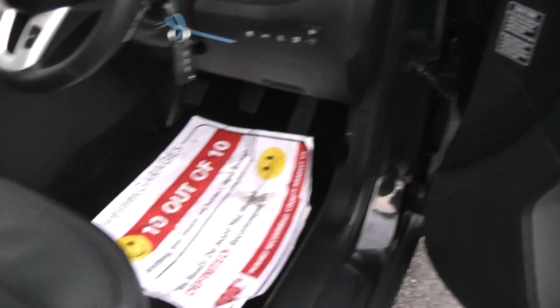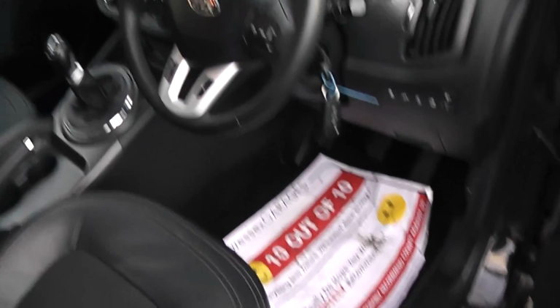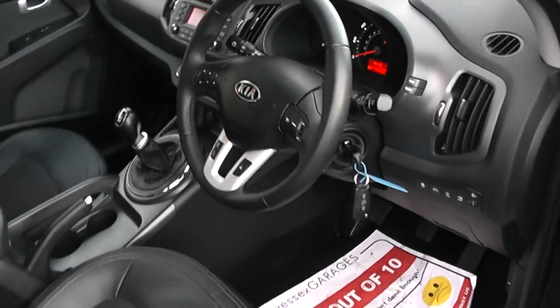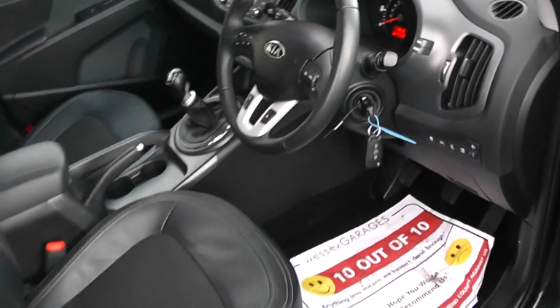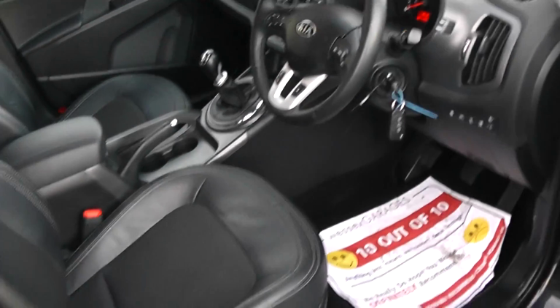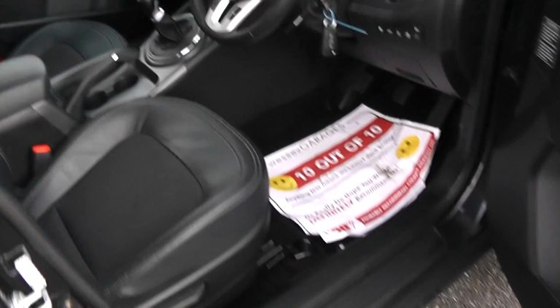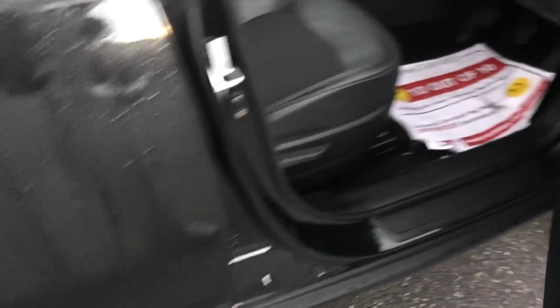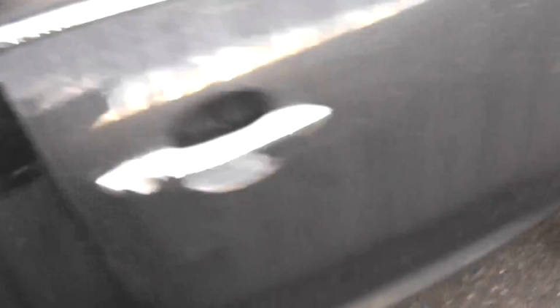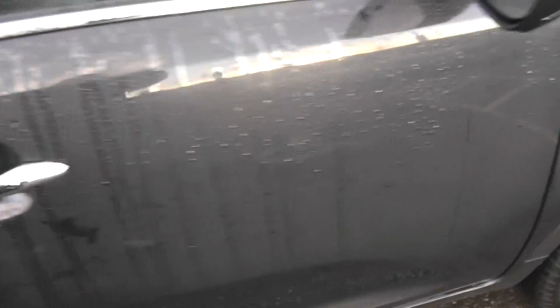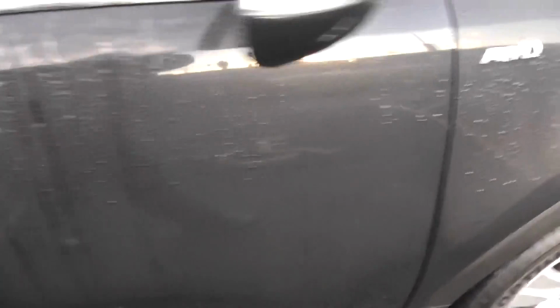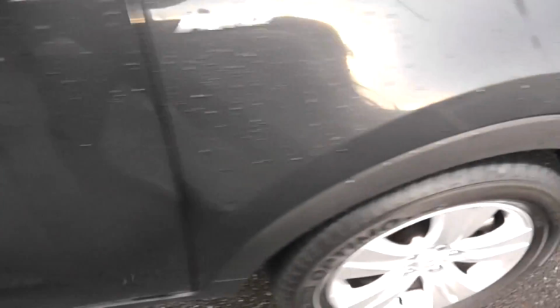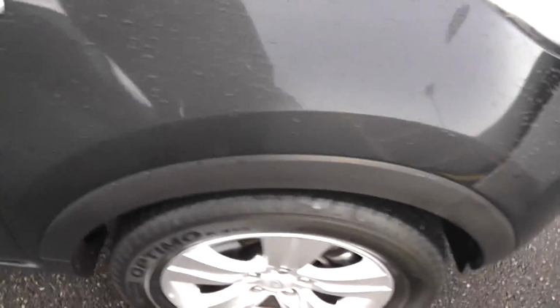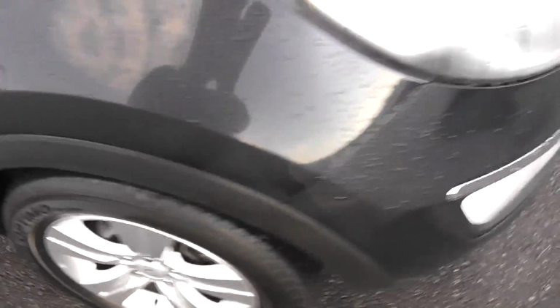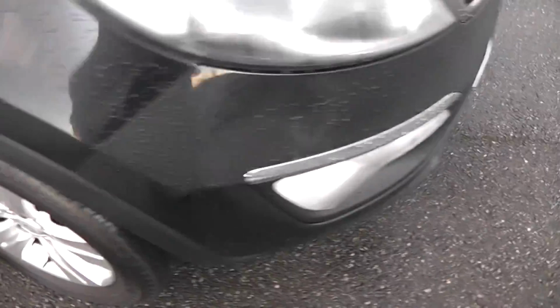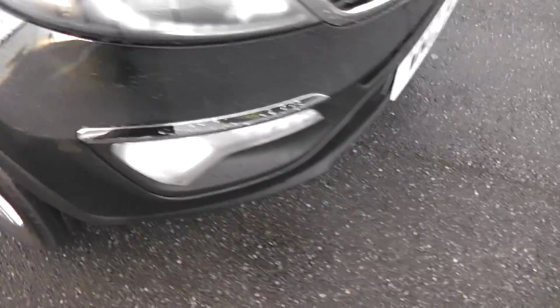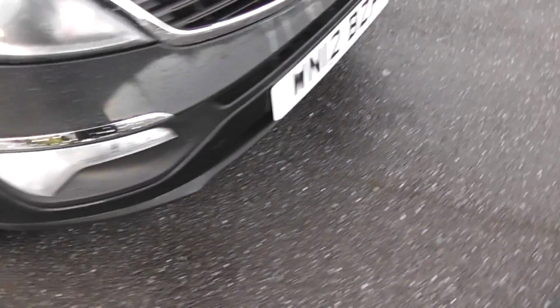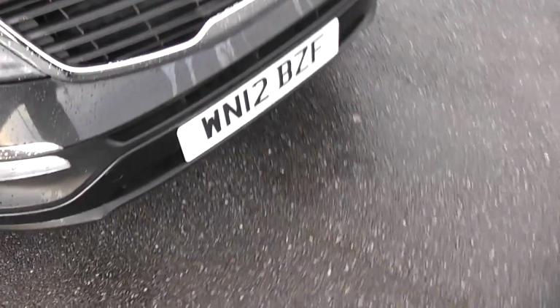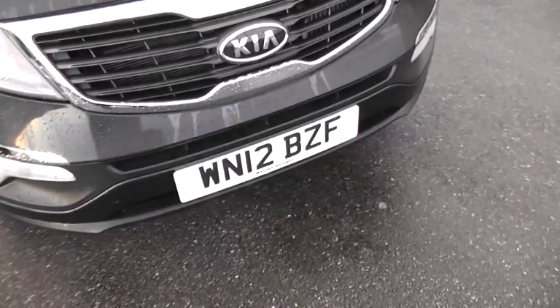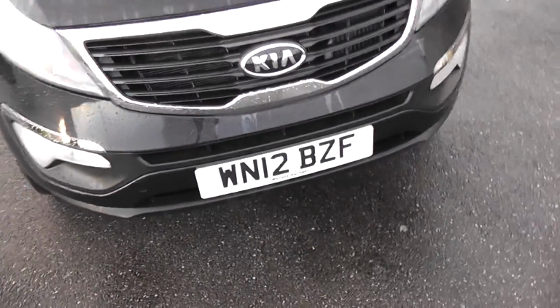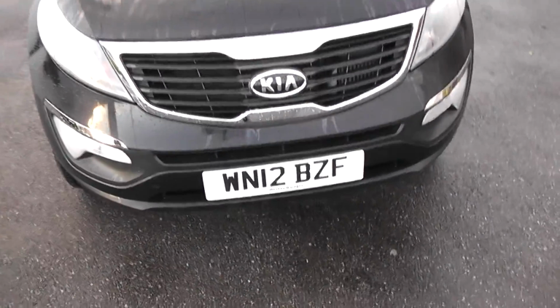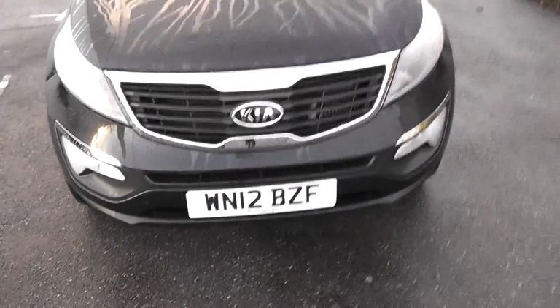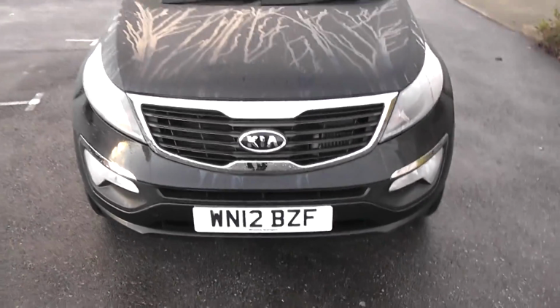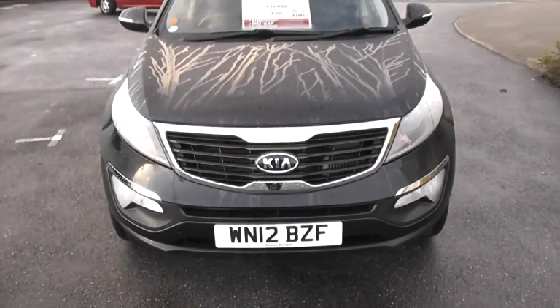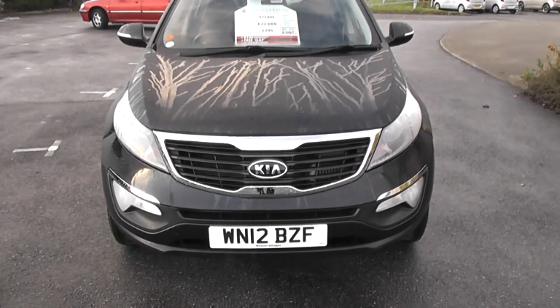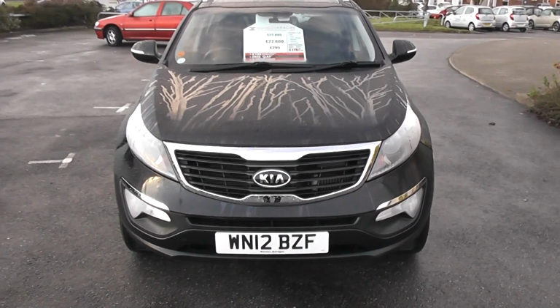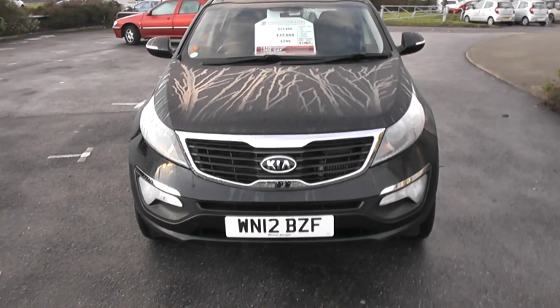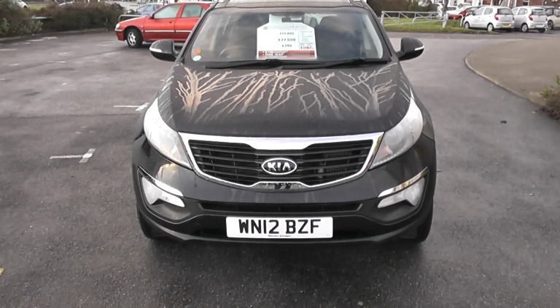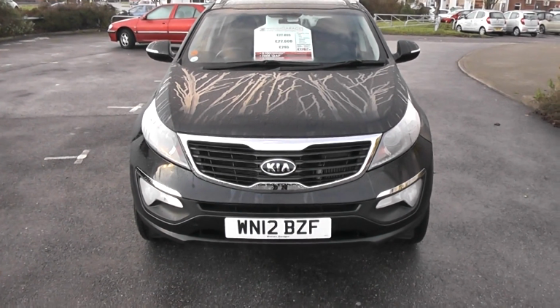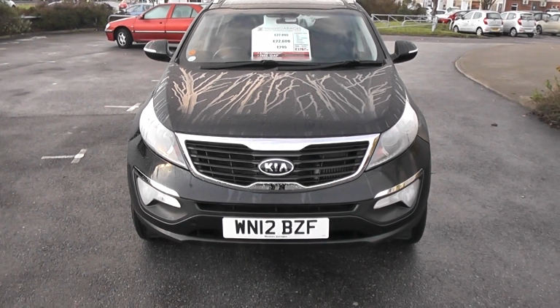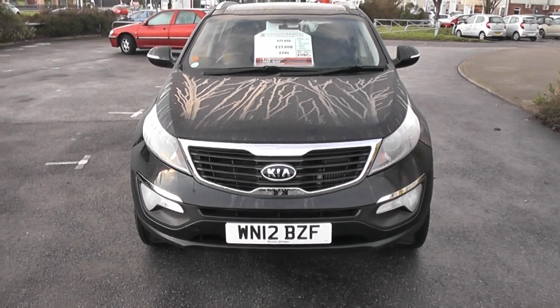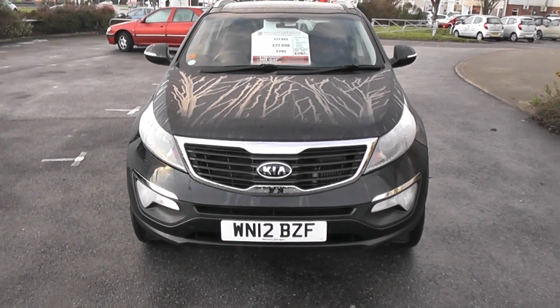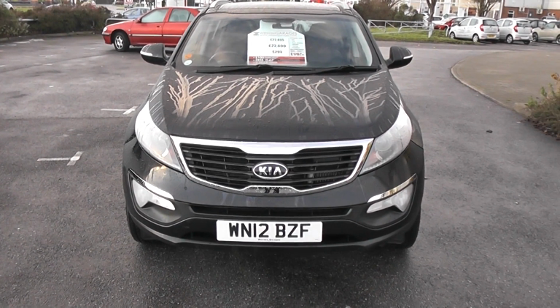So that's the inside of the car, coming back to the front of it. There we are — 2012 Kia Sportage KX2 2.0-litre diesel.